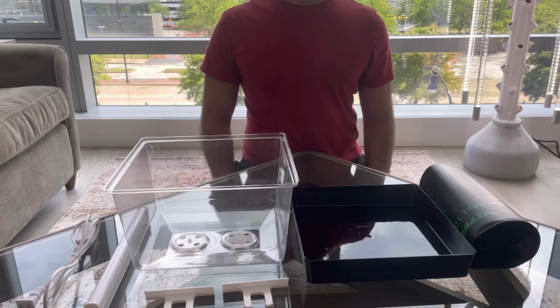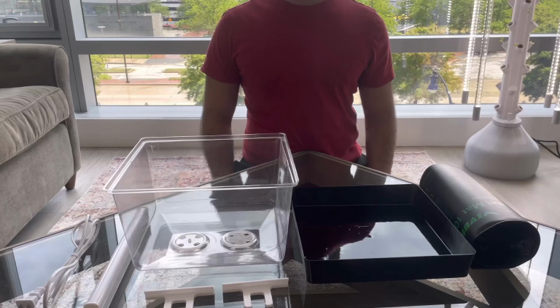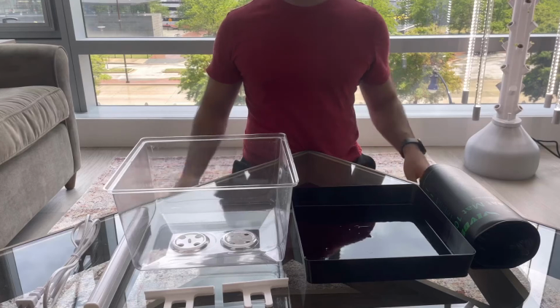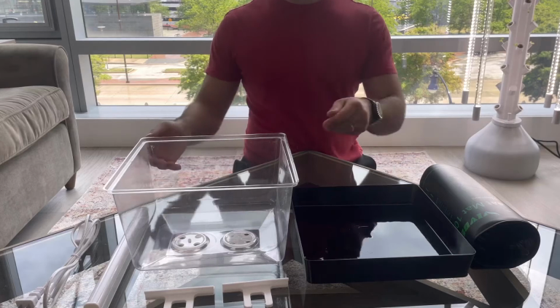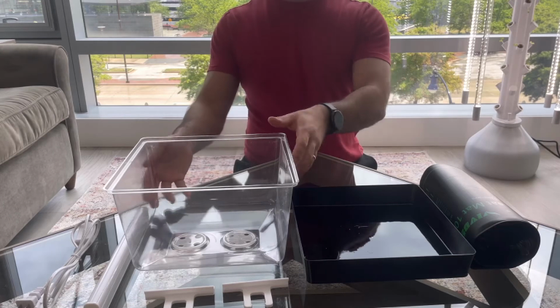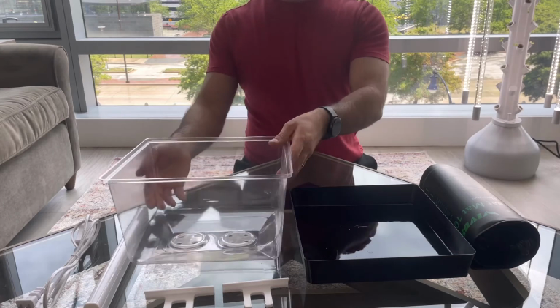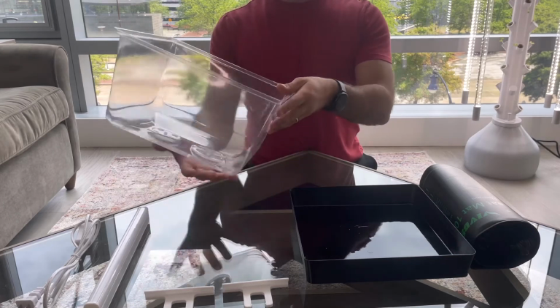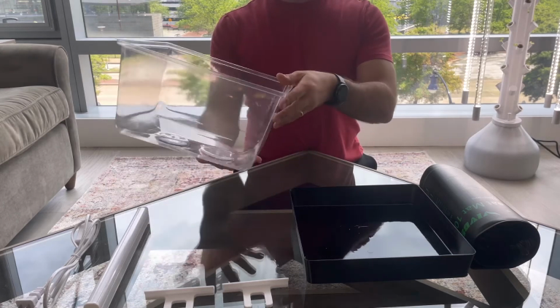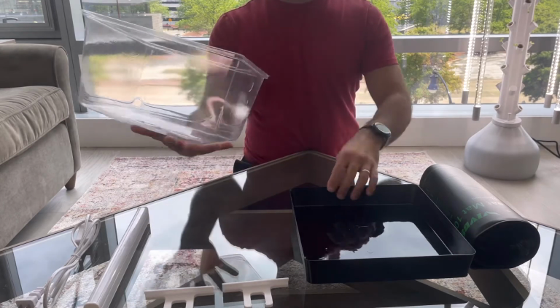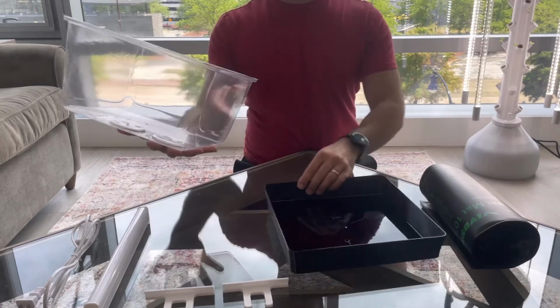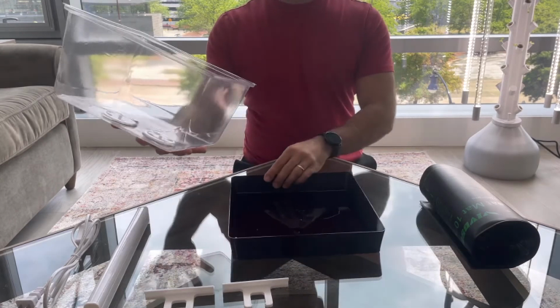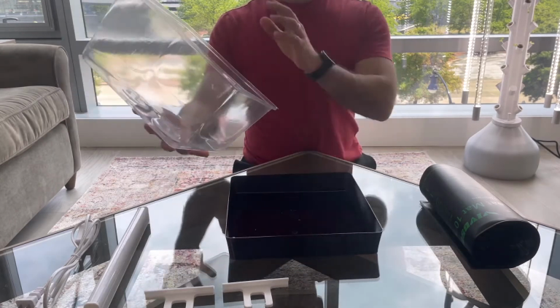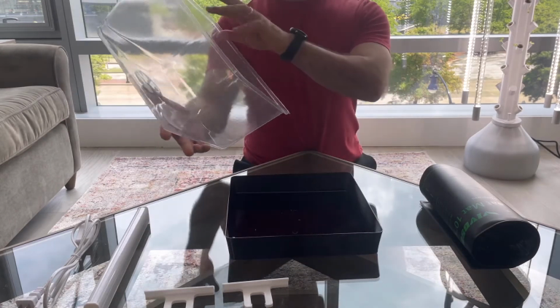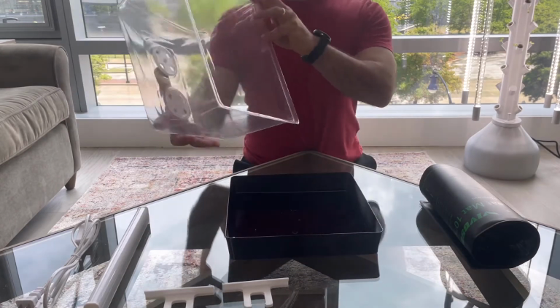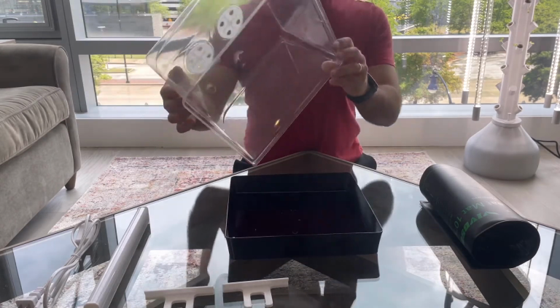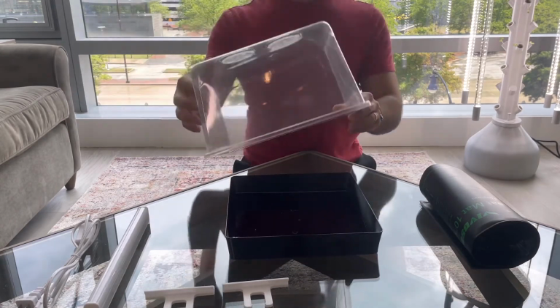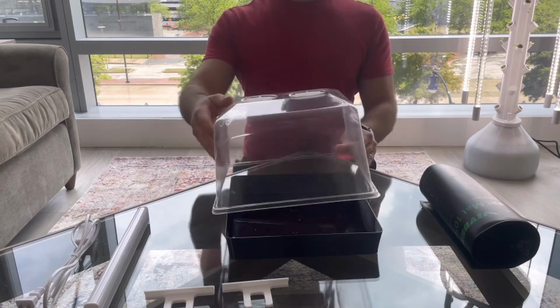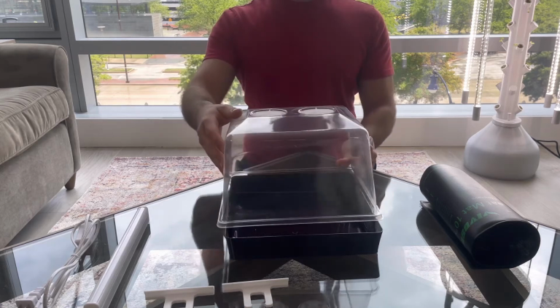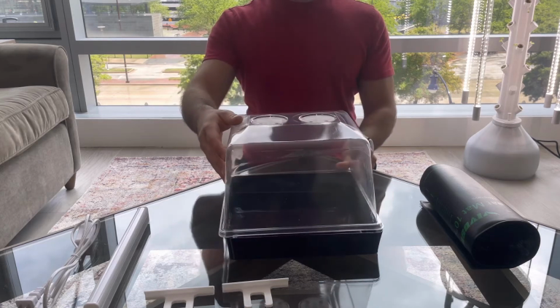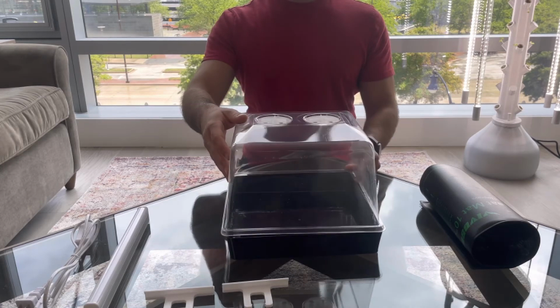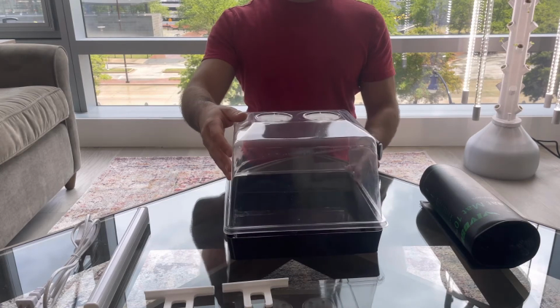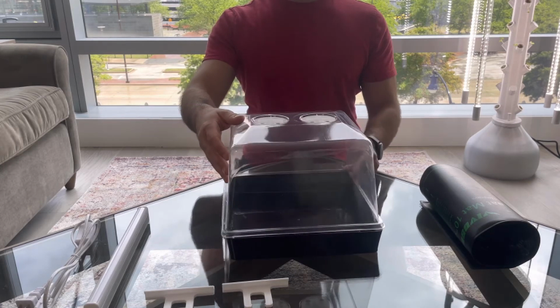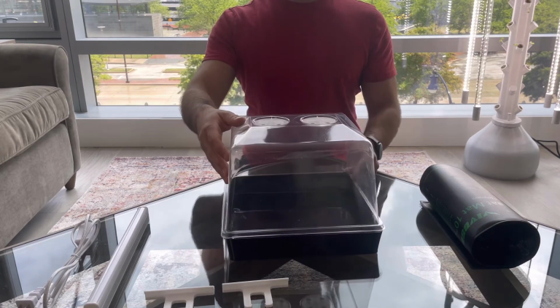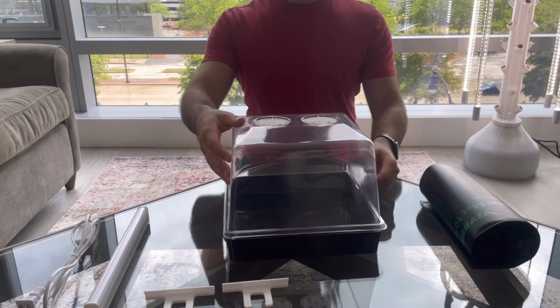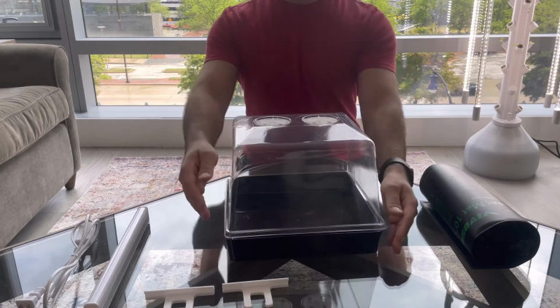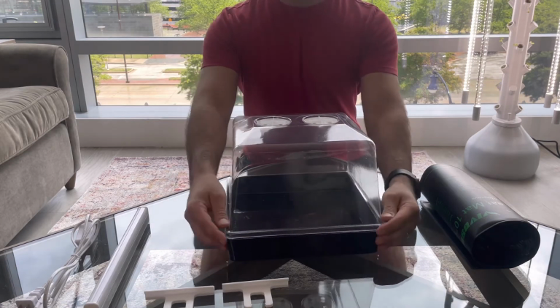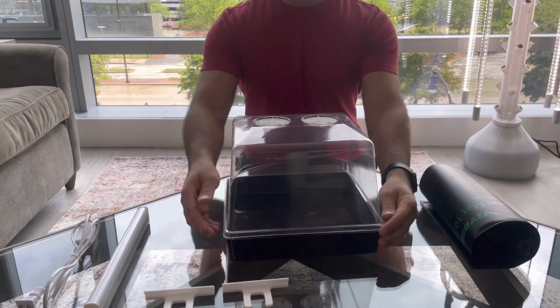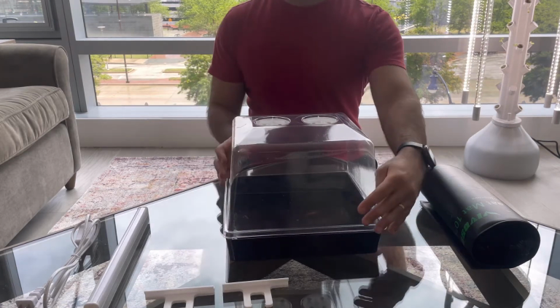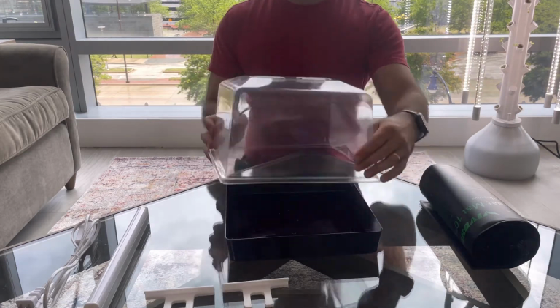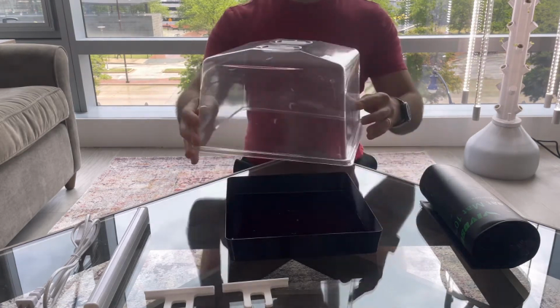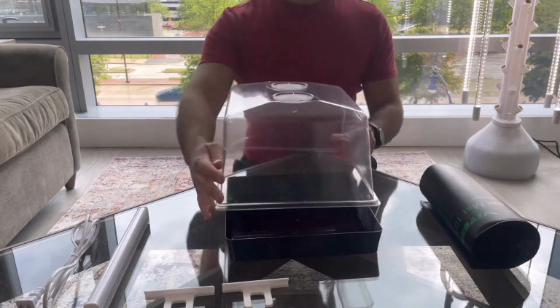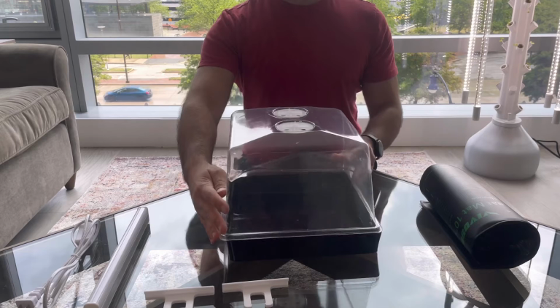Let's put your seed starter kit together. The vented humidity dome locks in heat and moisture to give your seeds a little kick start. The dome only fits onto the tray in one direction — you may have to rotate it.